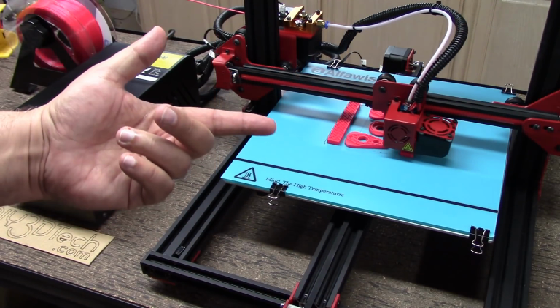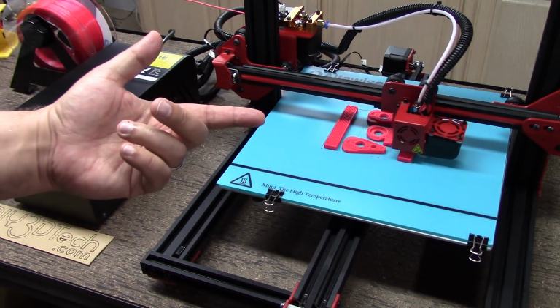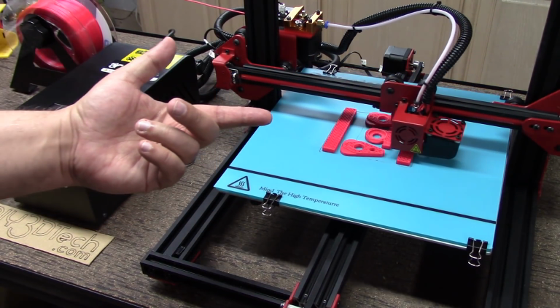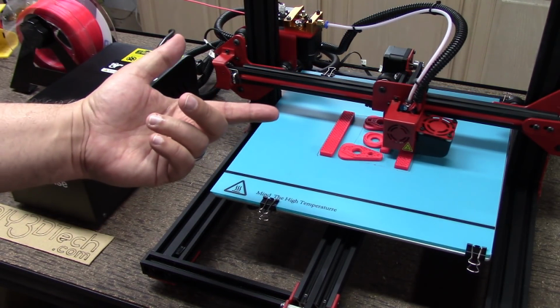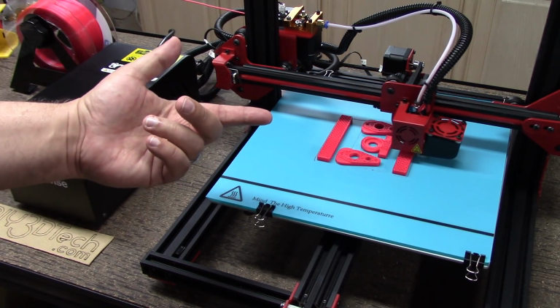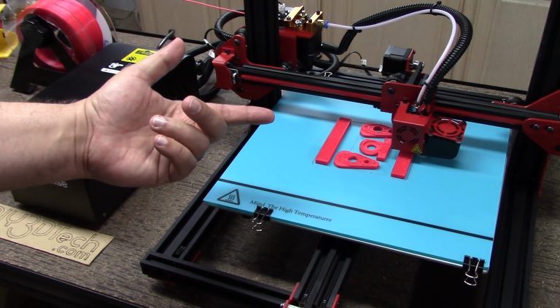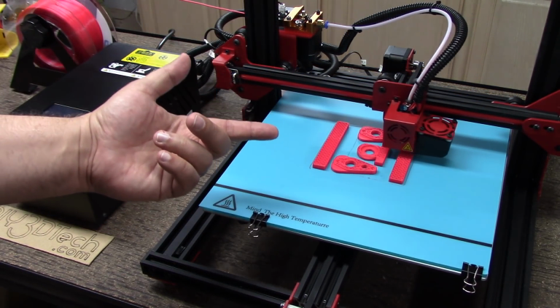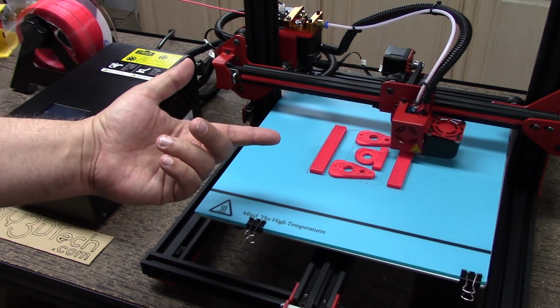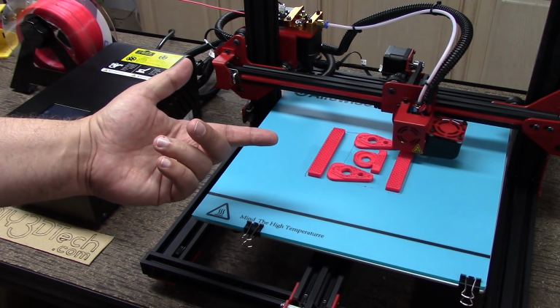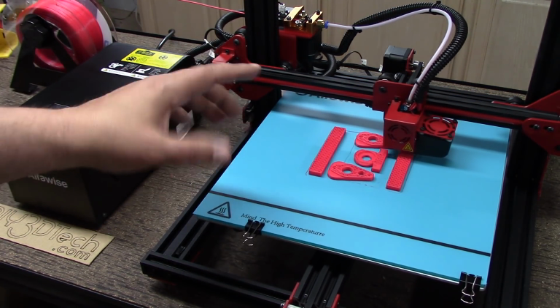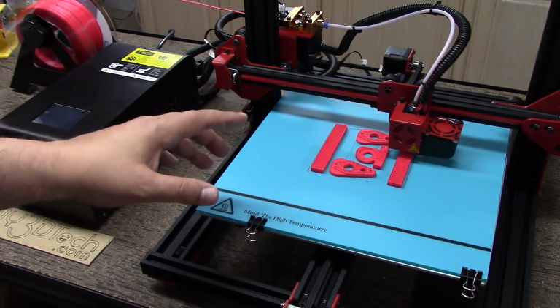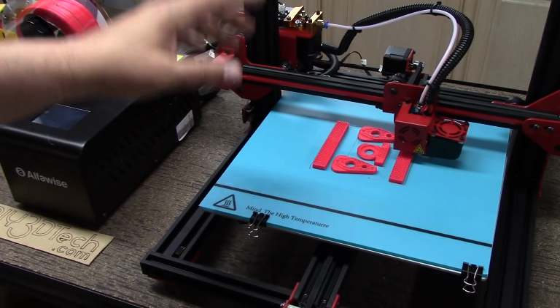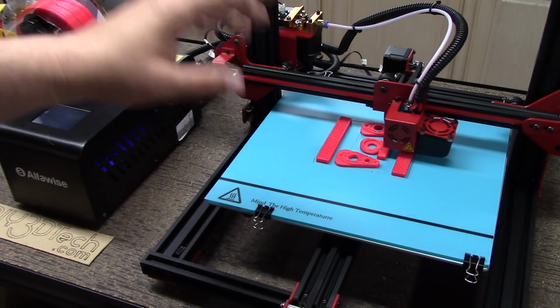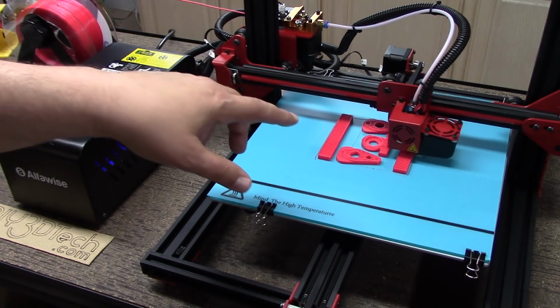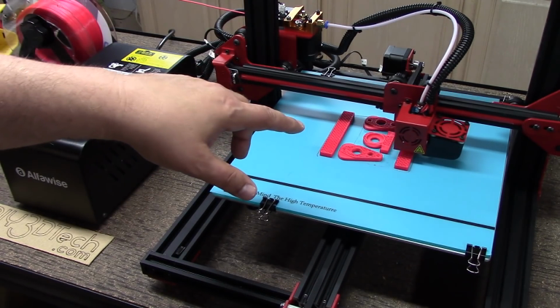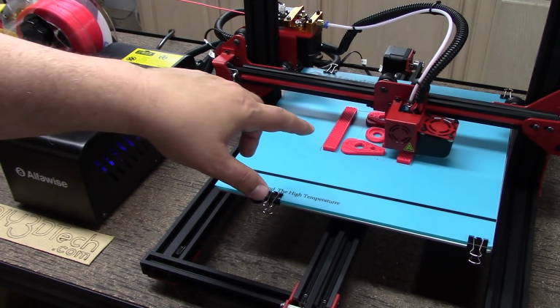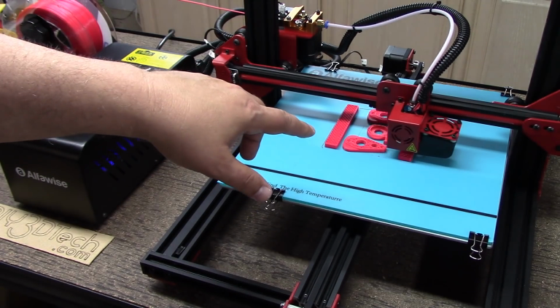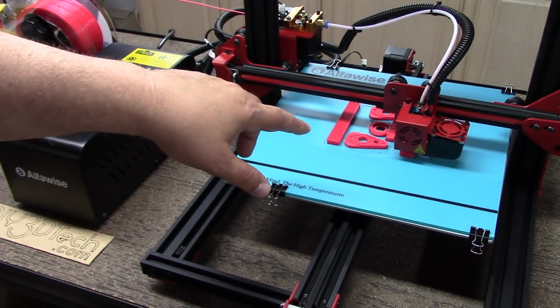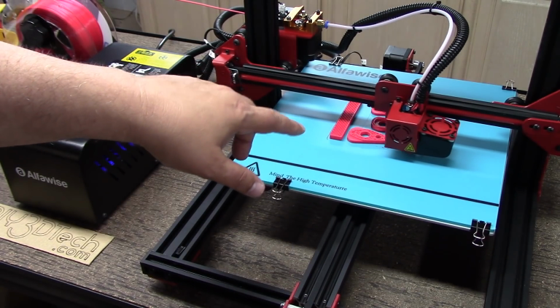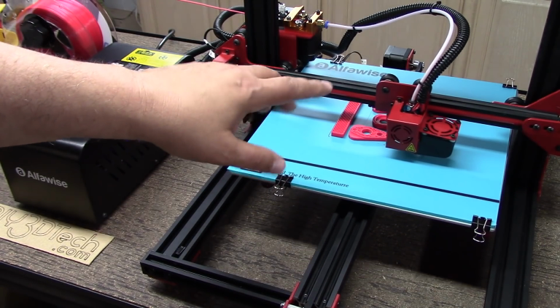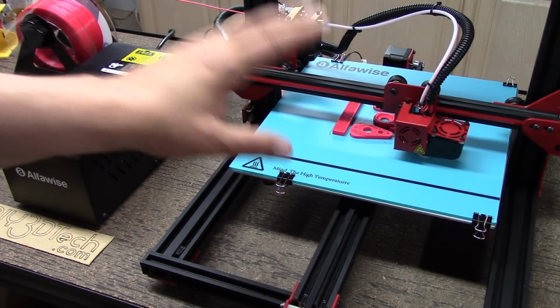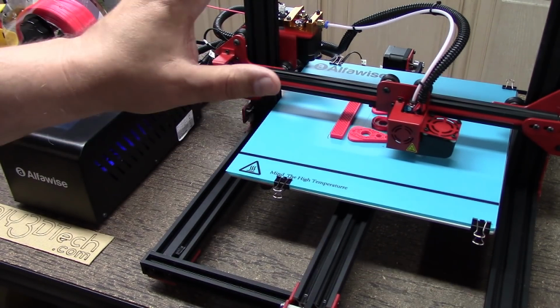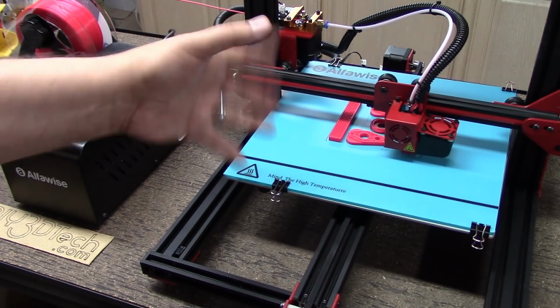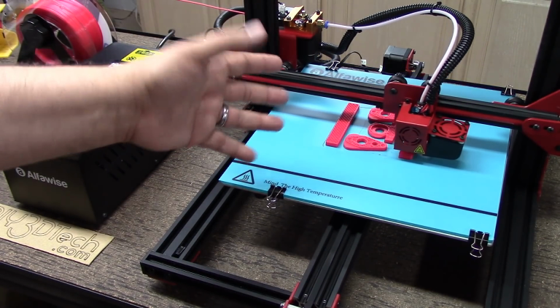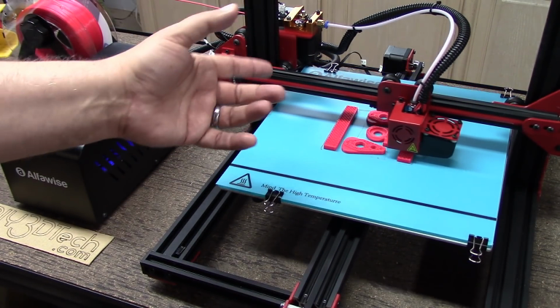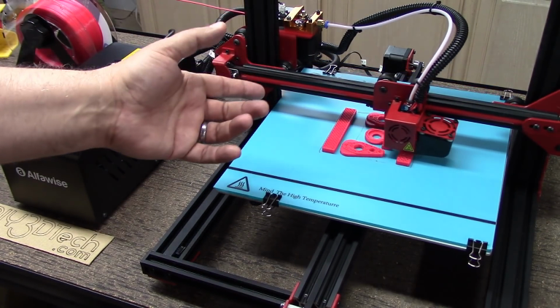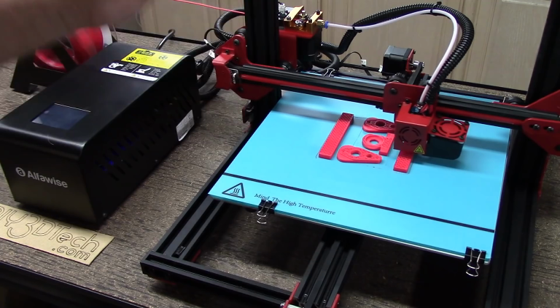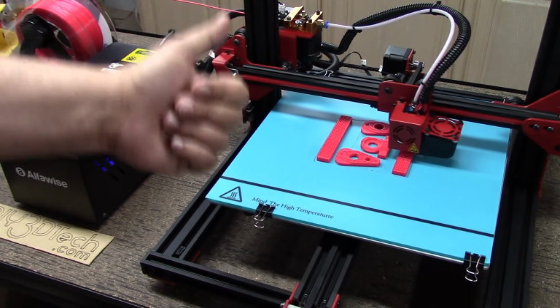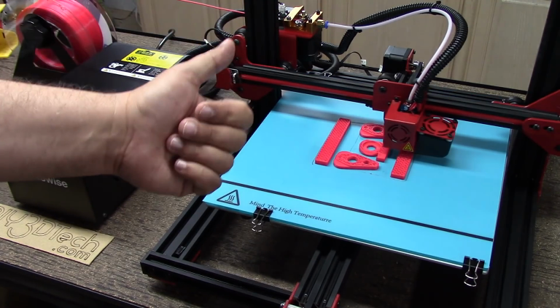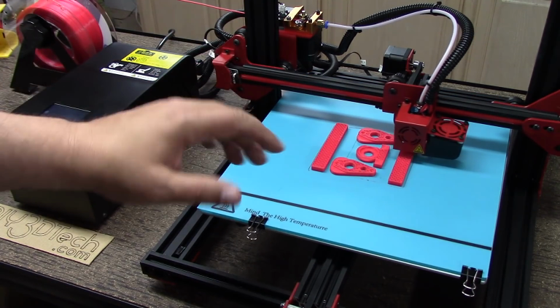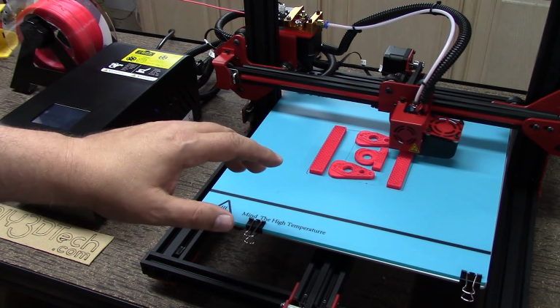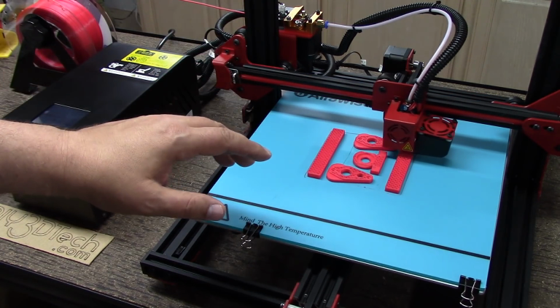Welcome to this episode of DIY3DTech.com. In this episode, I want to cover a little bit on the AlphaWise U20 printer. As you can see, I've got it printing and really working well.